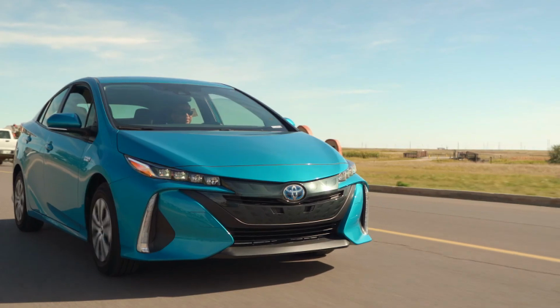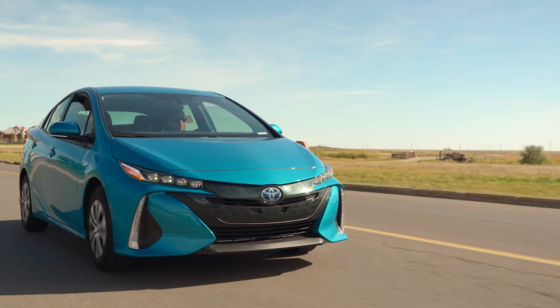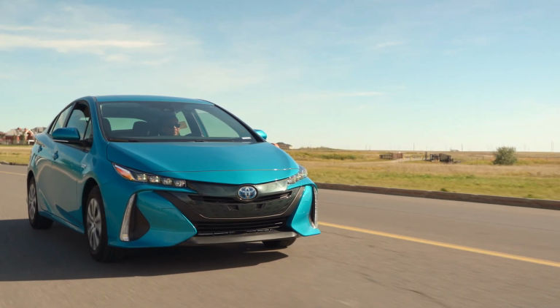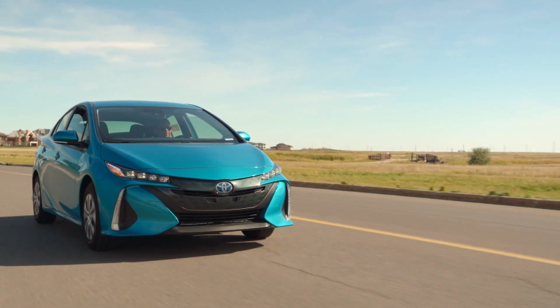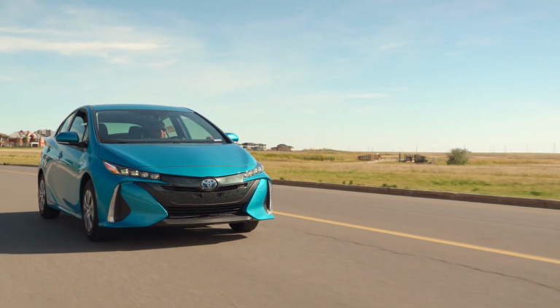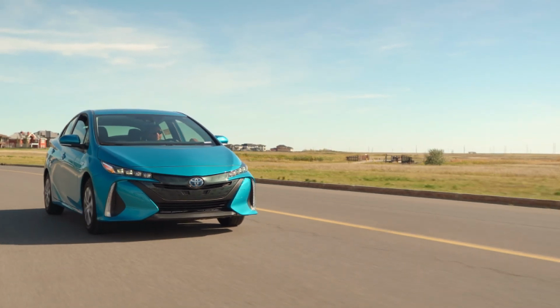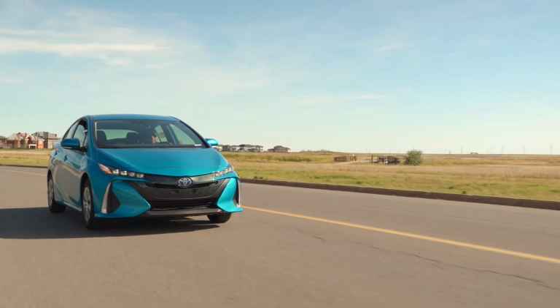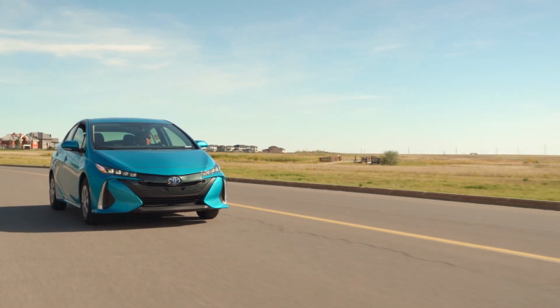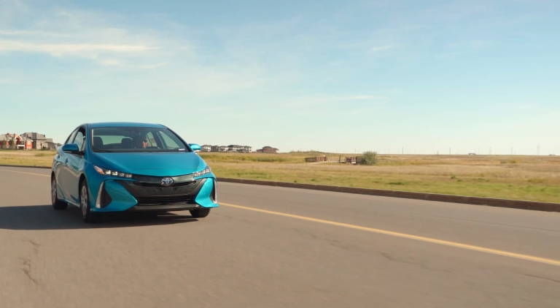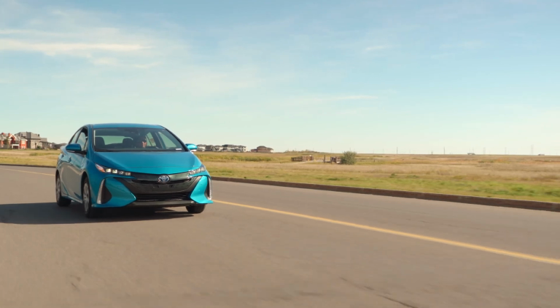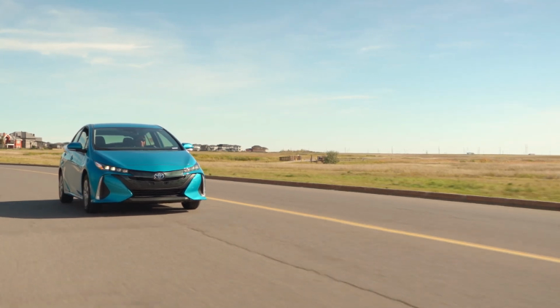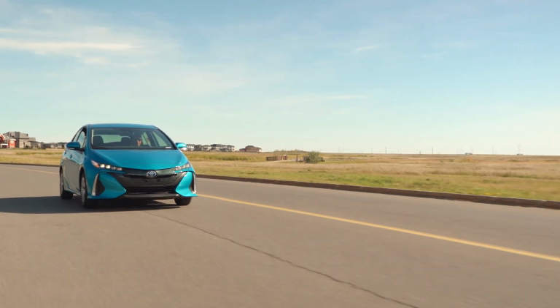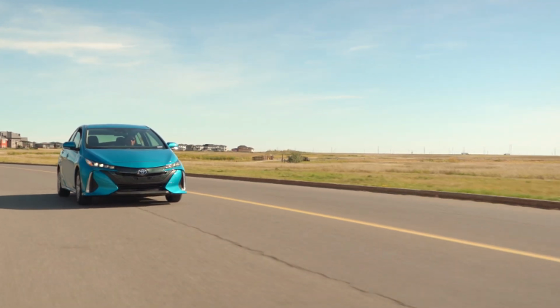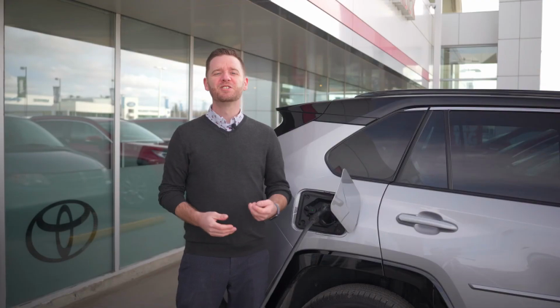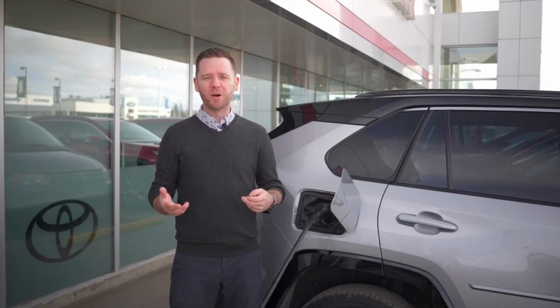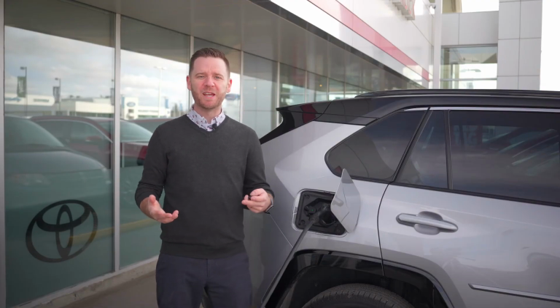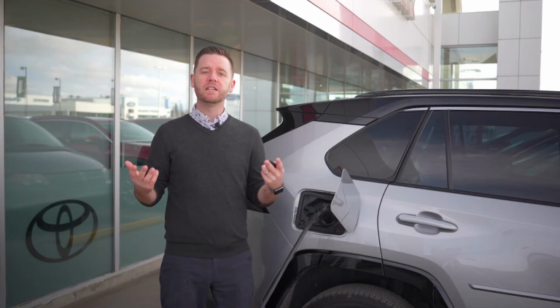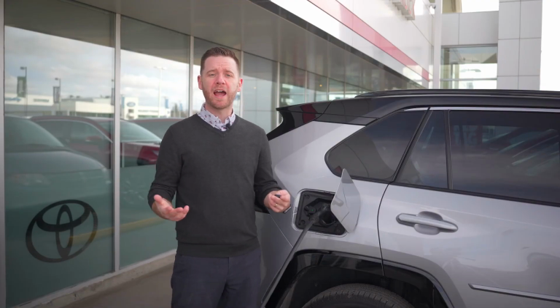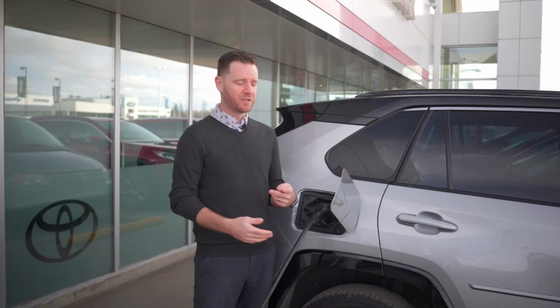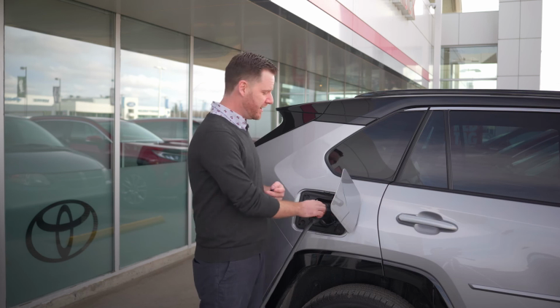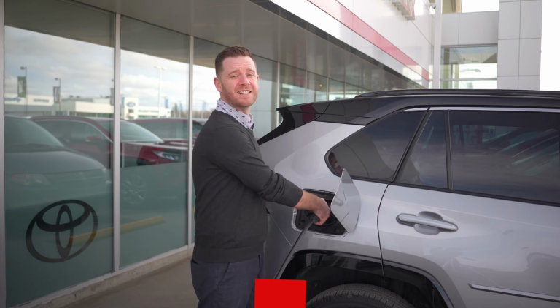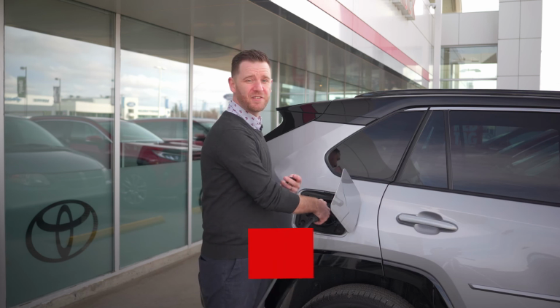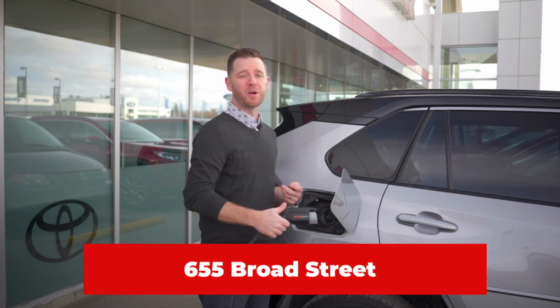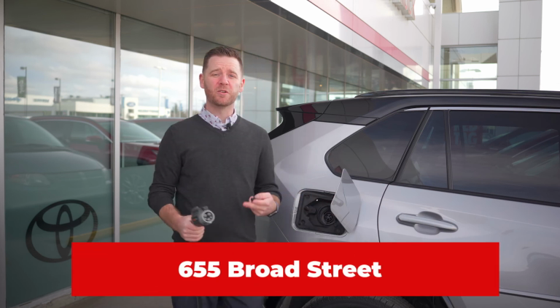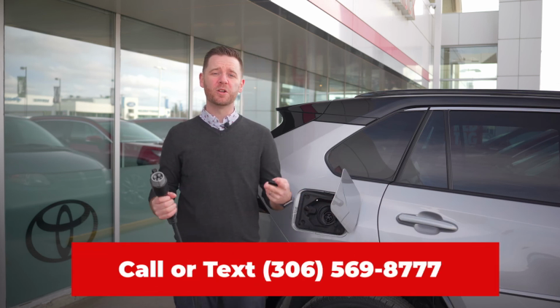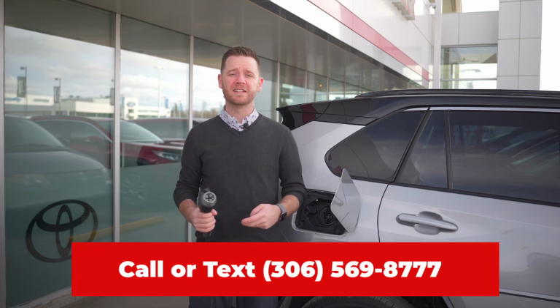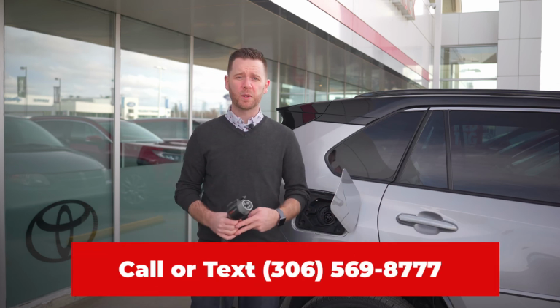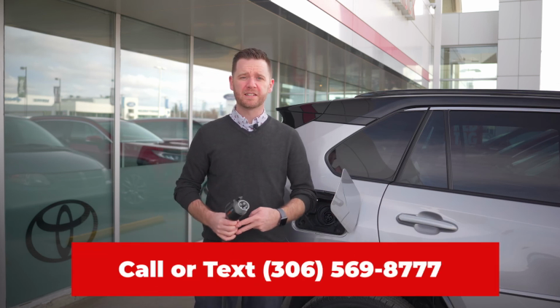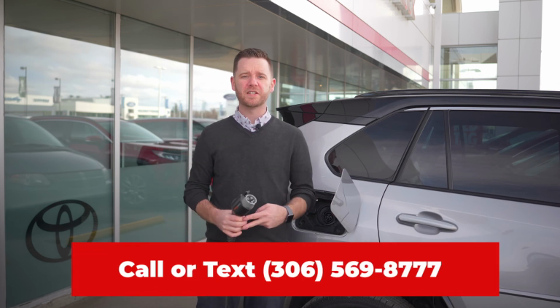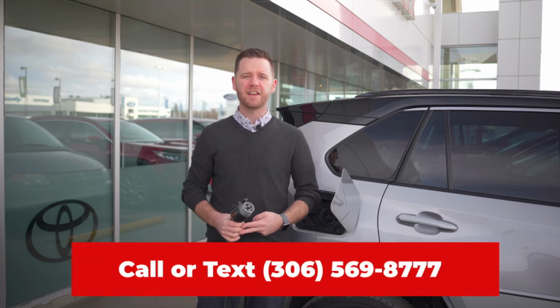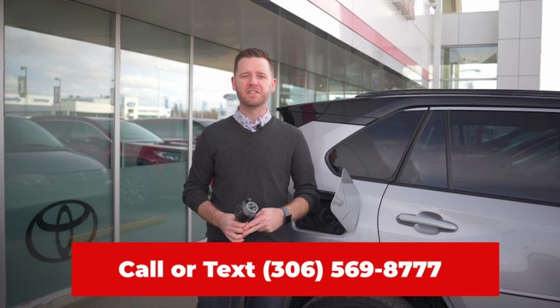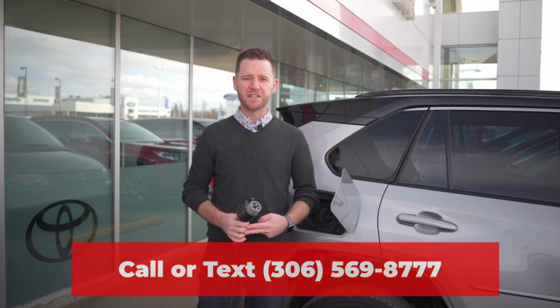As with anything, it just takes time and experience to figure out a charging schedule that works for you. To learn more about PHEVs or hybrid vehicles, visit us at 655 Broad Street or call or text us at 306-569-8777.